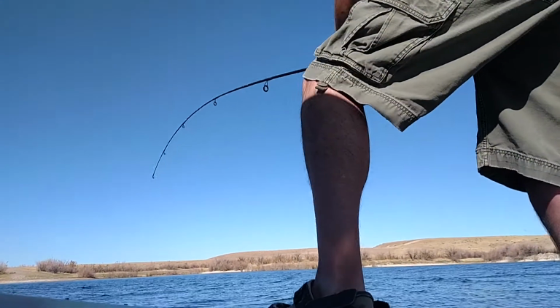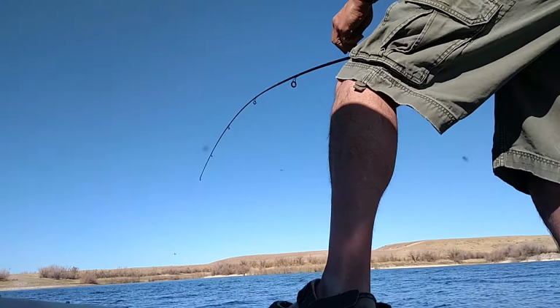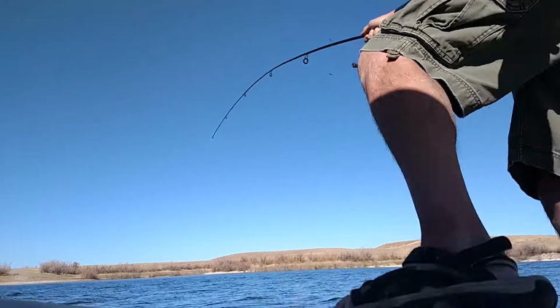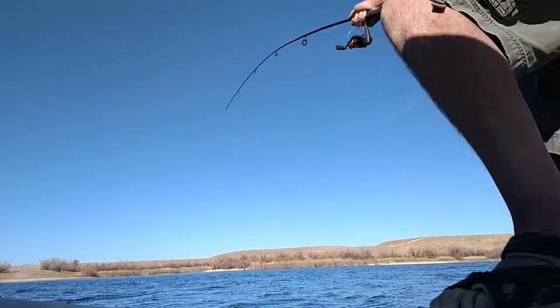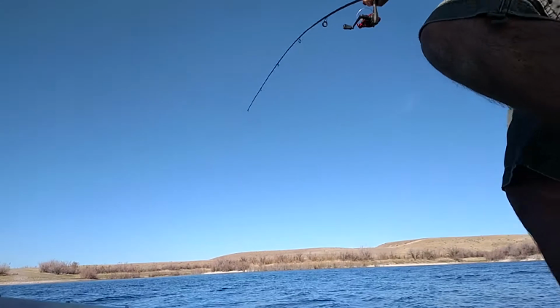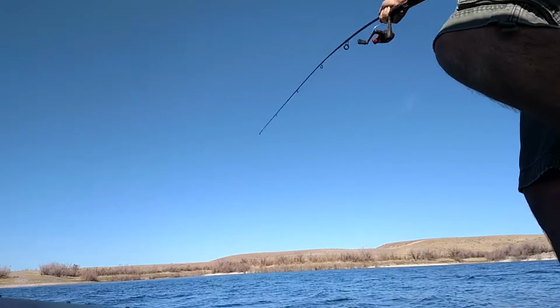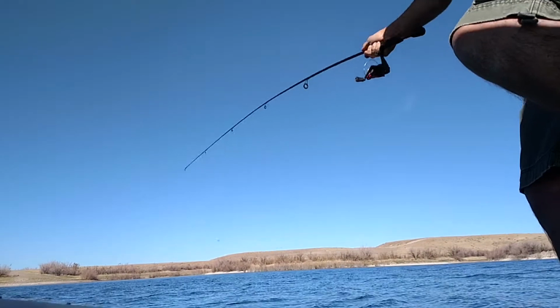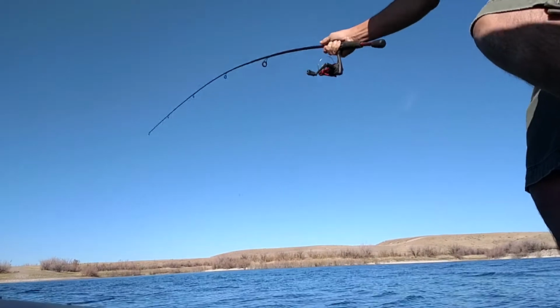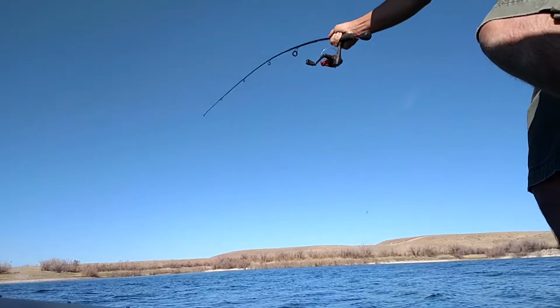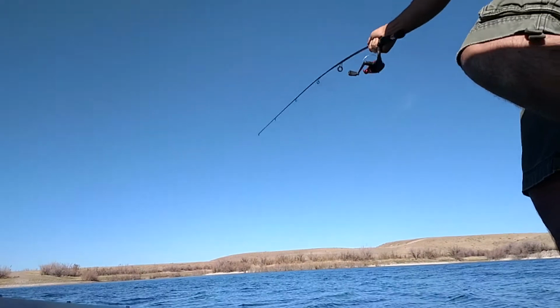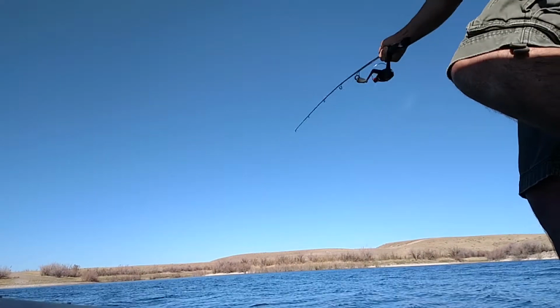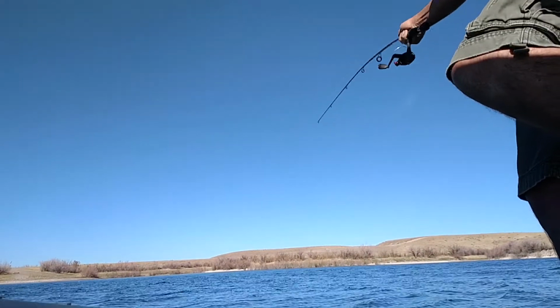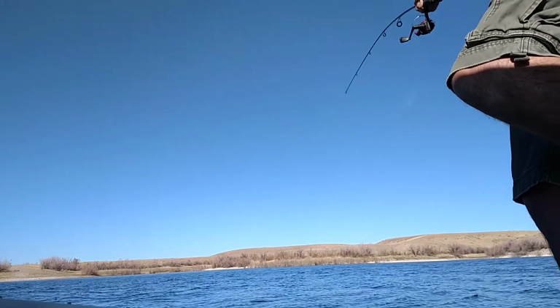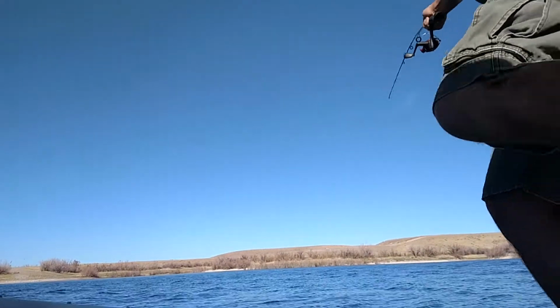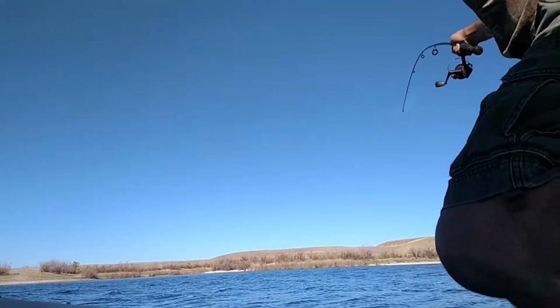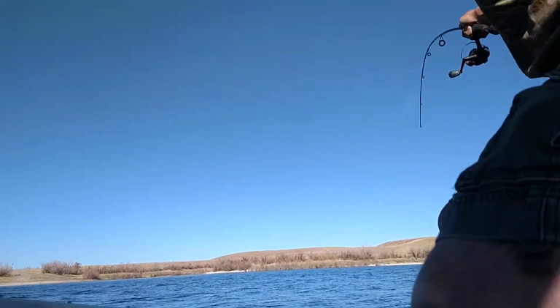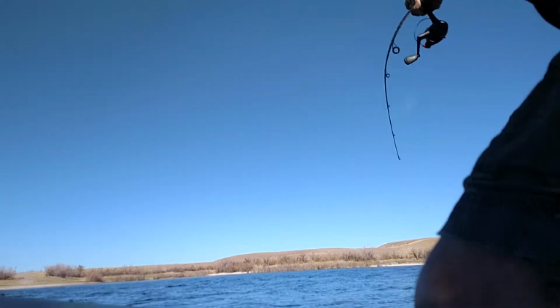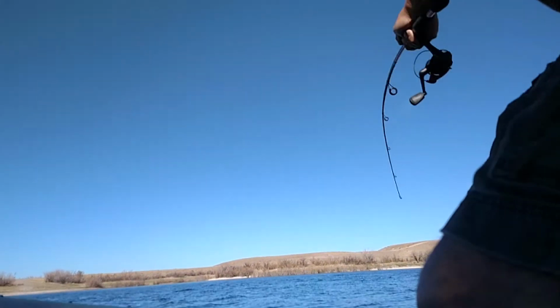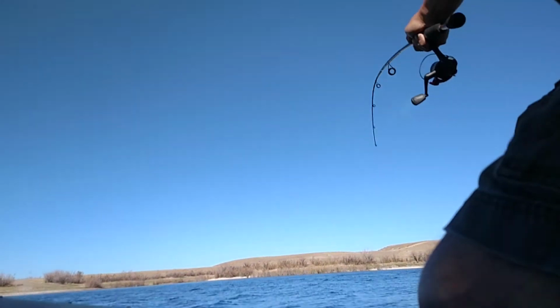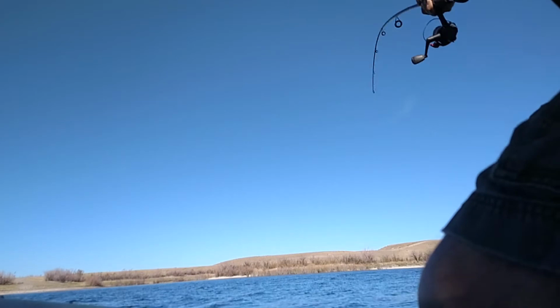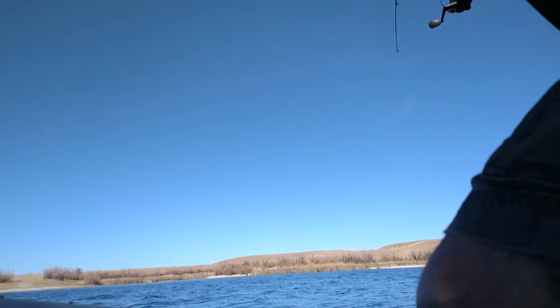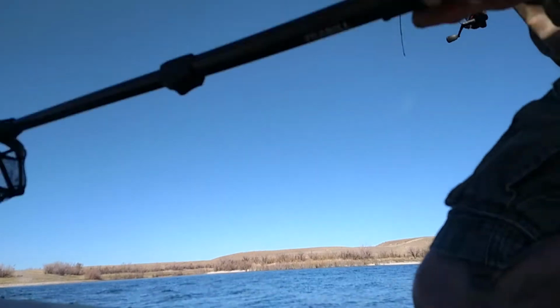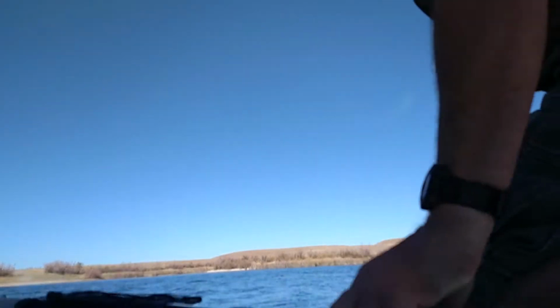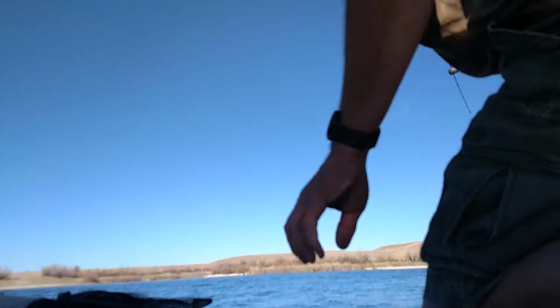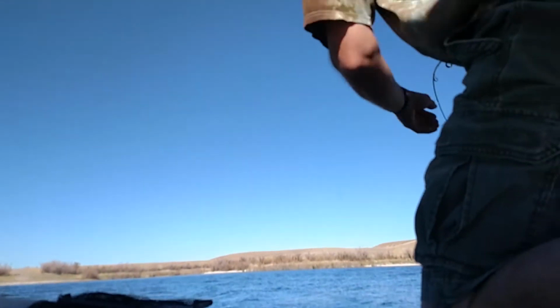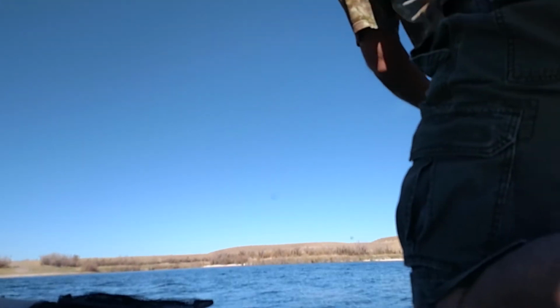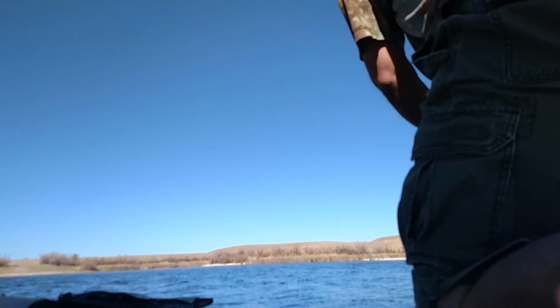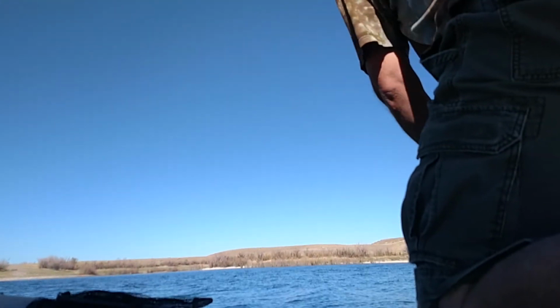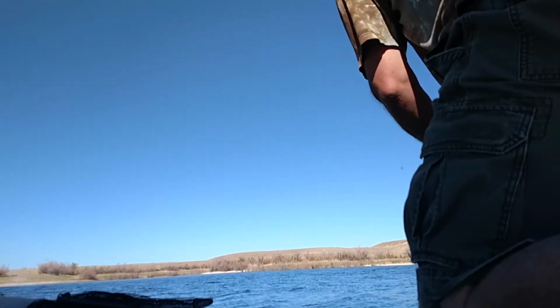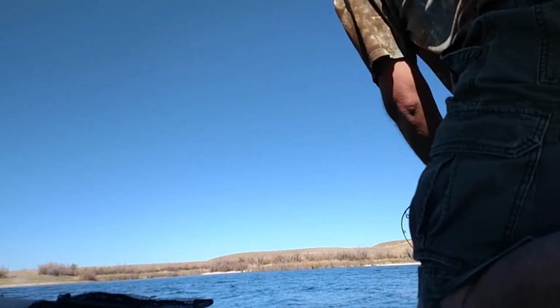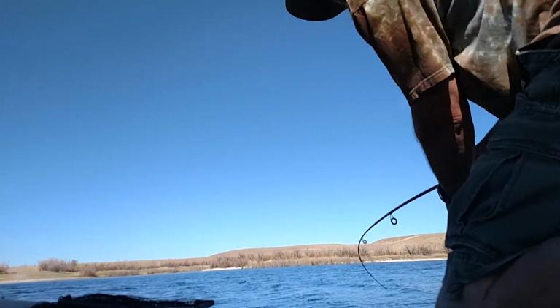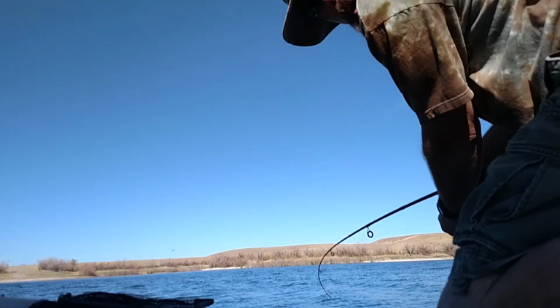I need the net. This is a bass — they've caught me a bass, and it's not a small one.